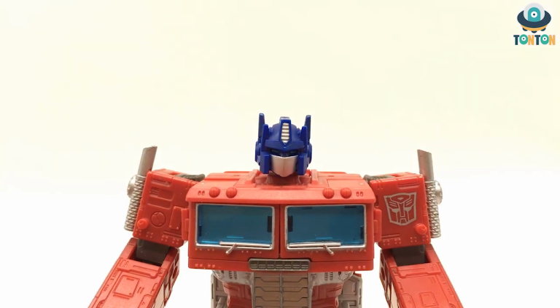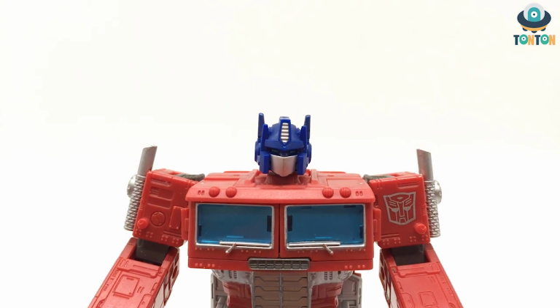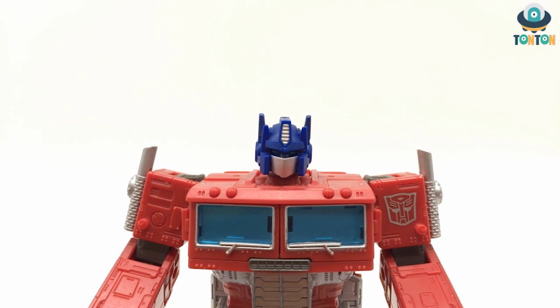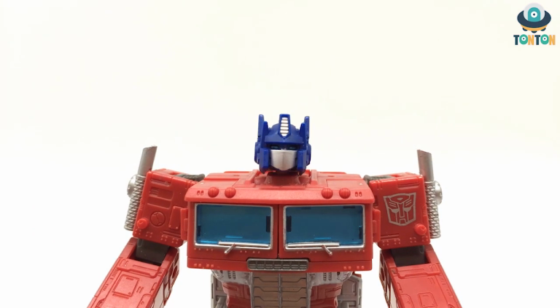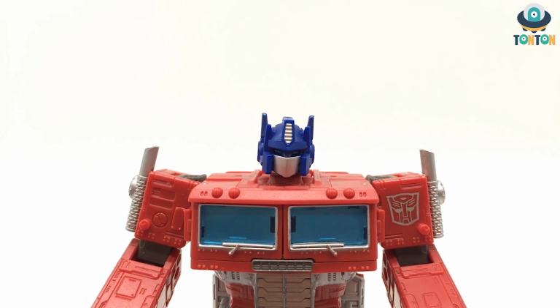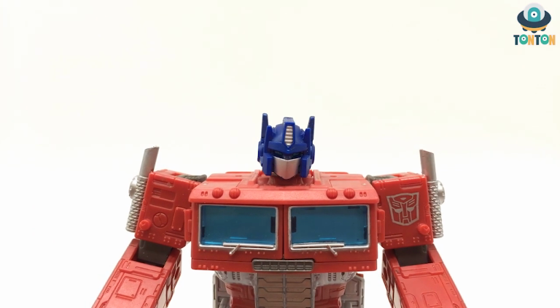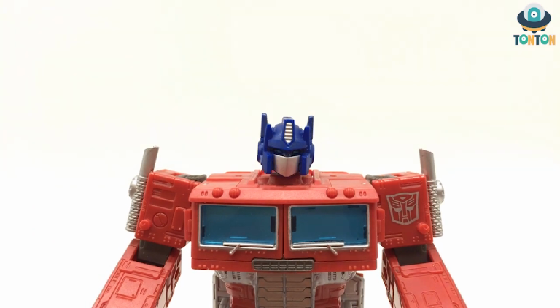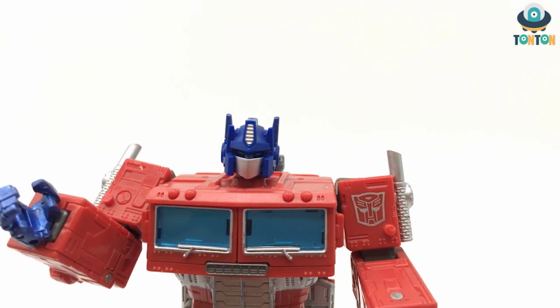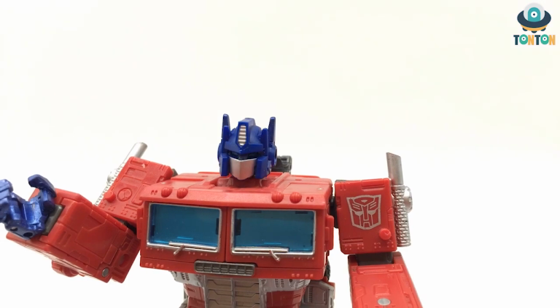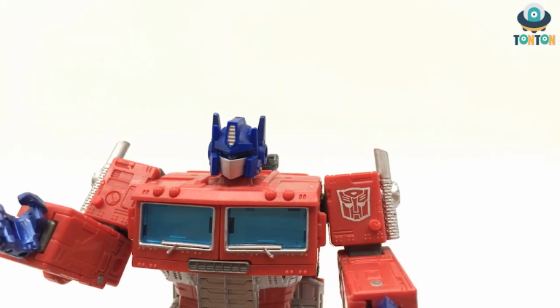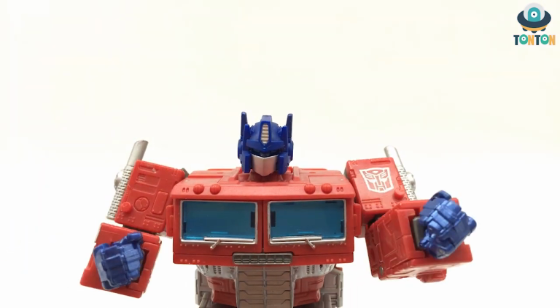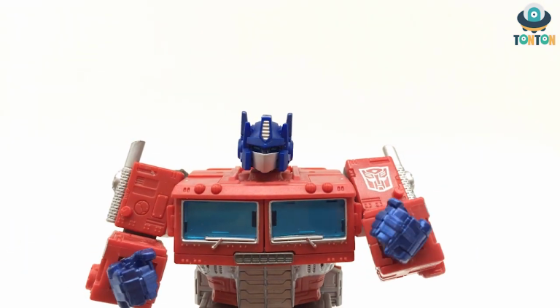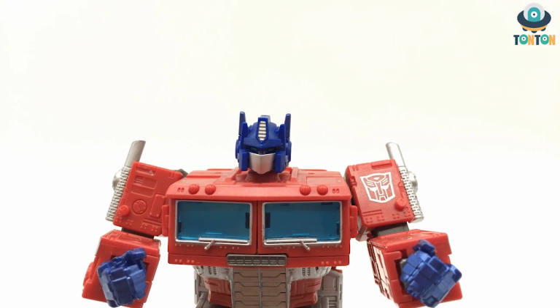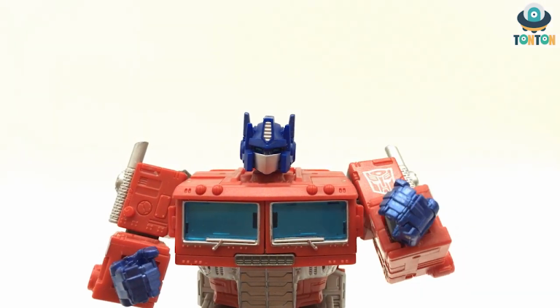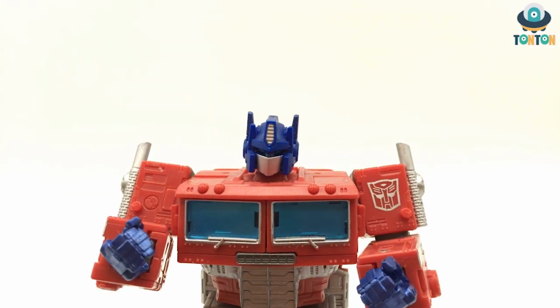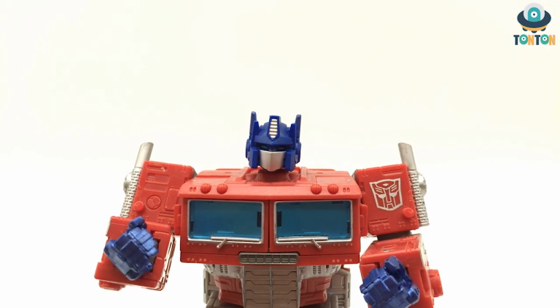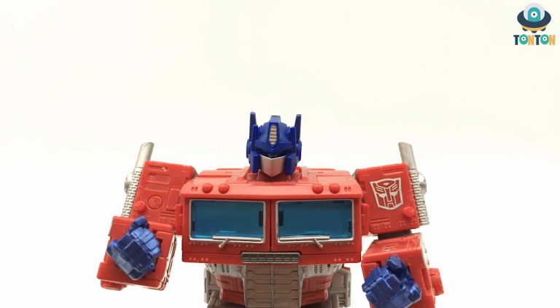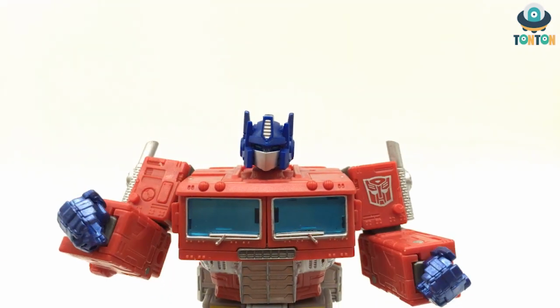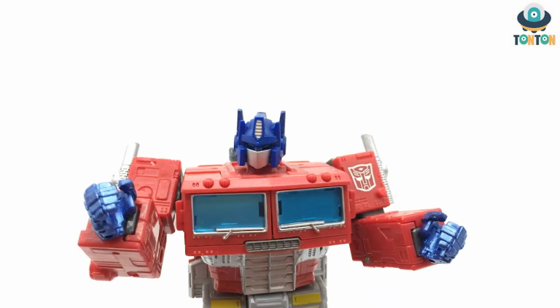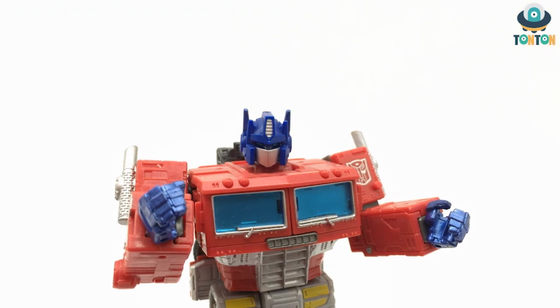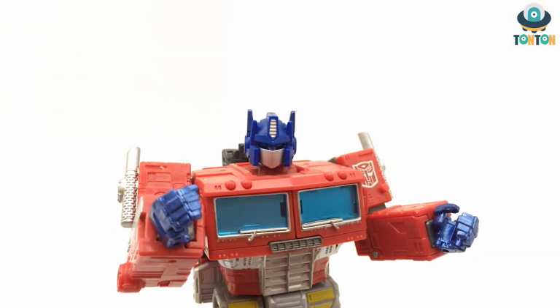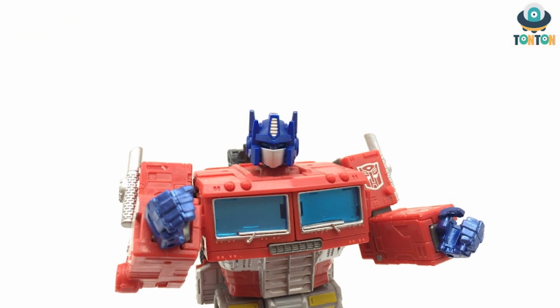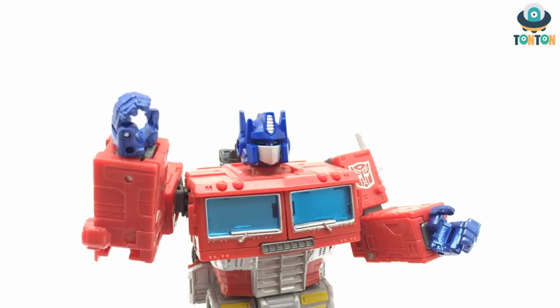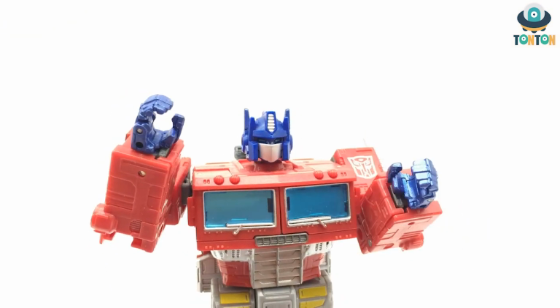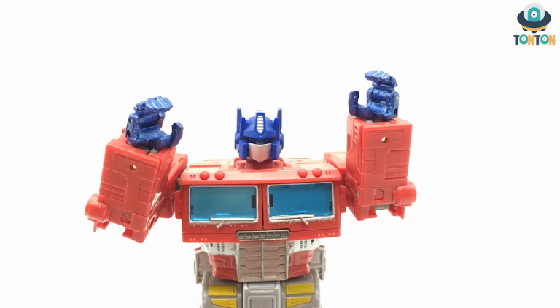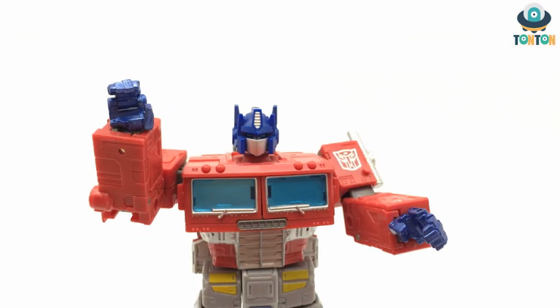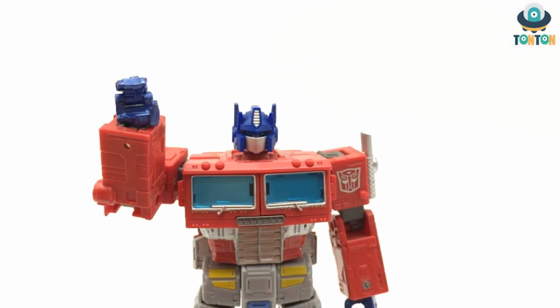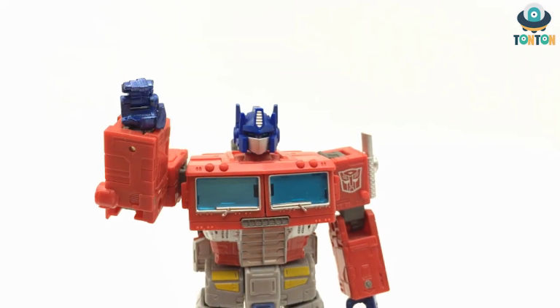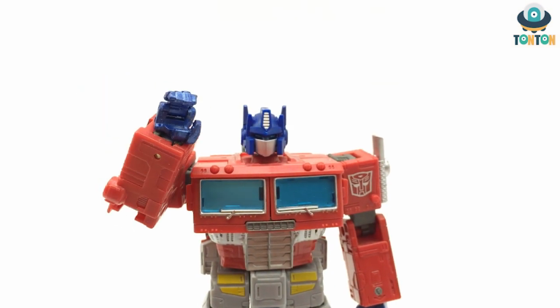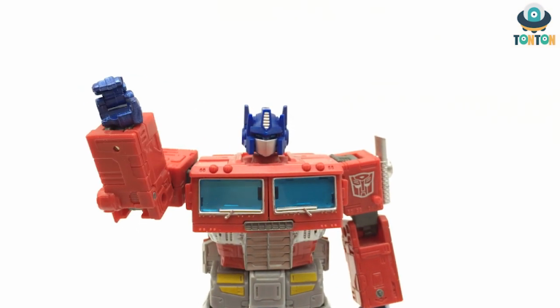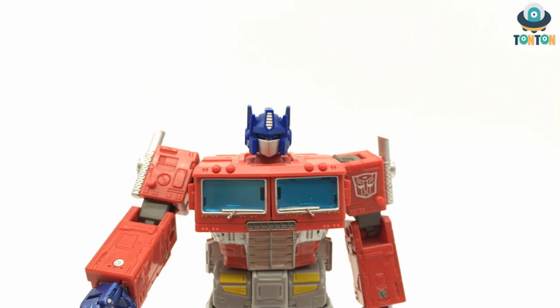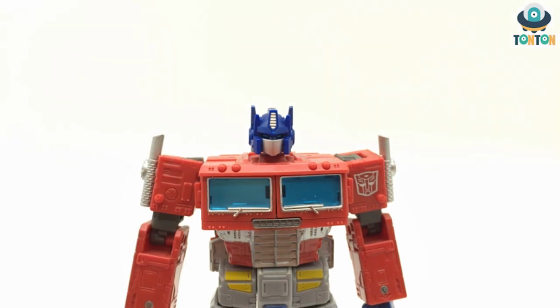Be sure to check out my other content and subscribe if you are new to my channel. Follow me on Instagram, and if you feel like supporting, you can buy me a Ko-fi for future figures — the link is in the description below. That will be it for today, guys. Tauntaun out.